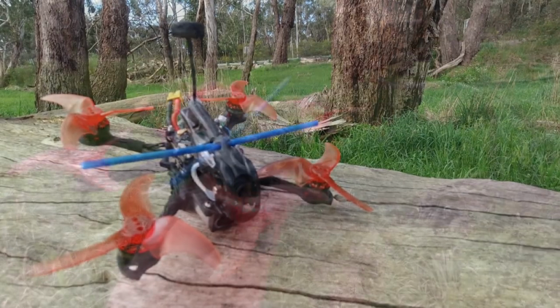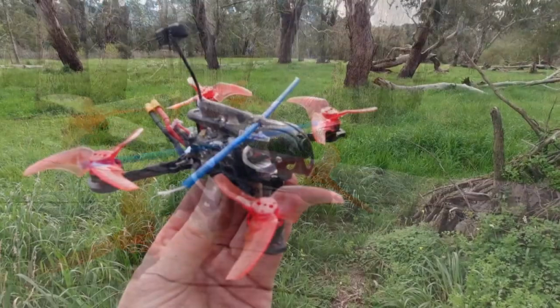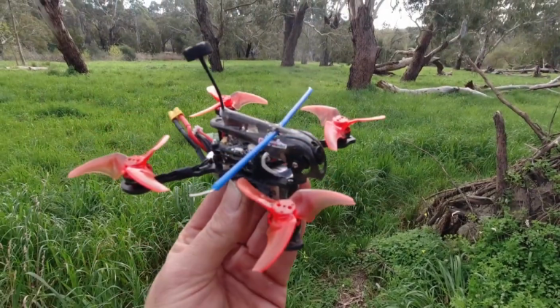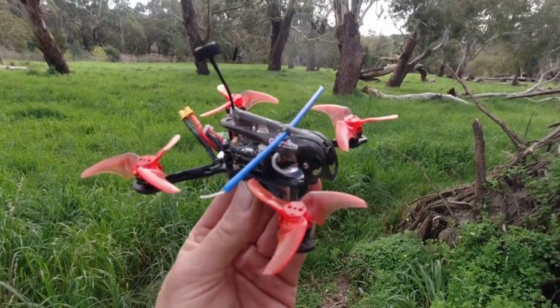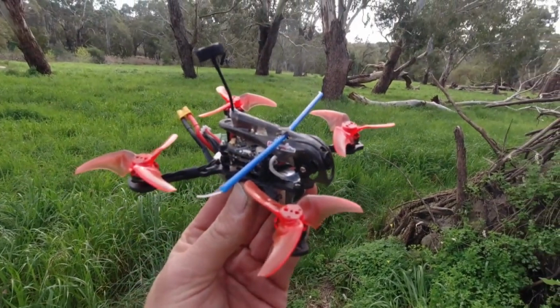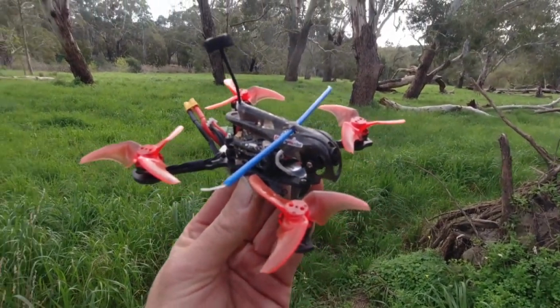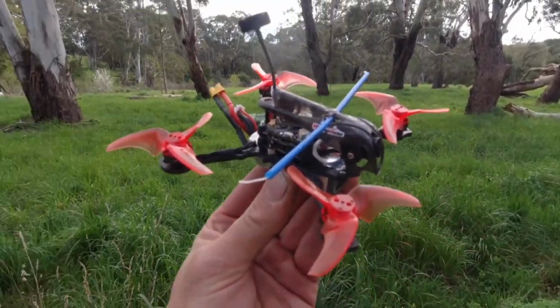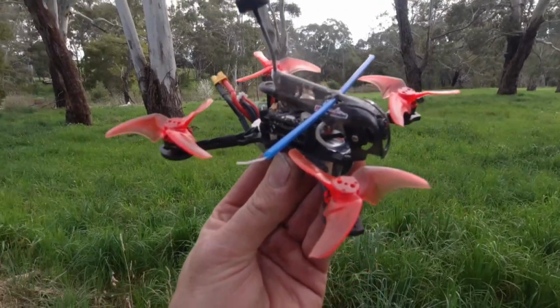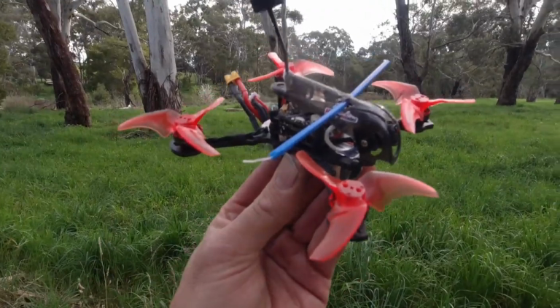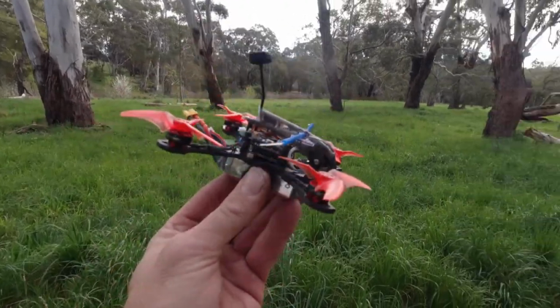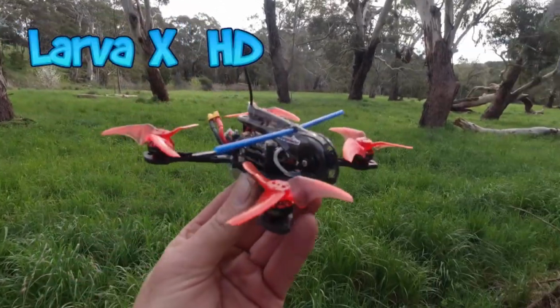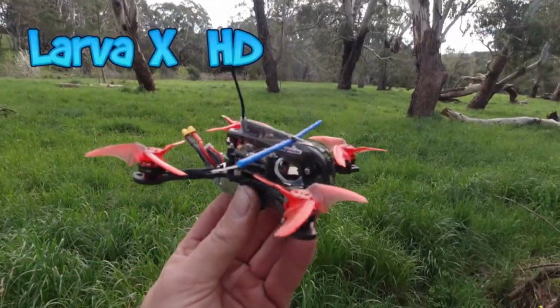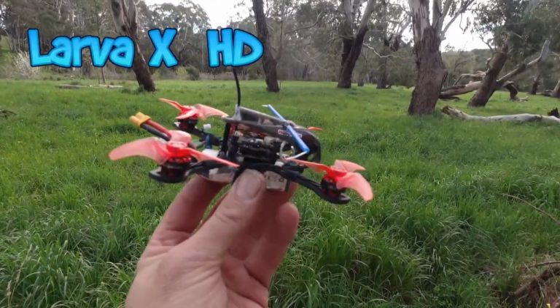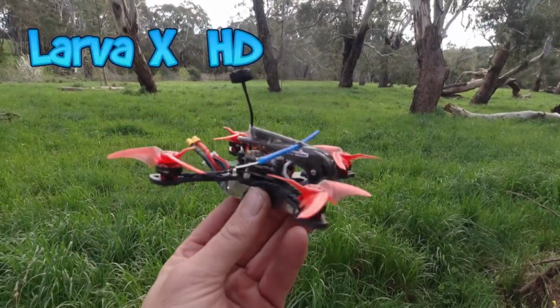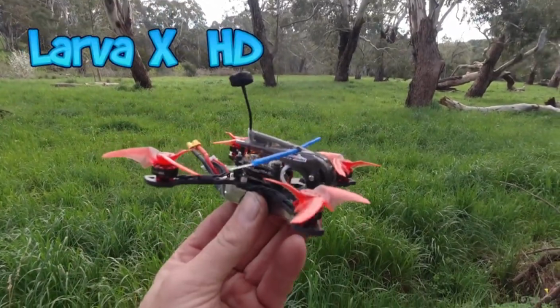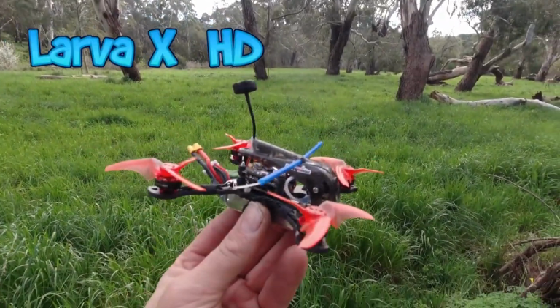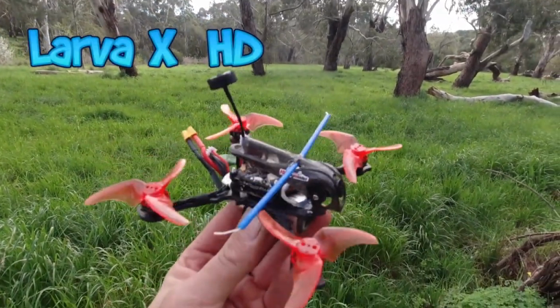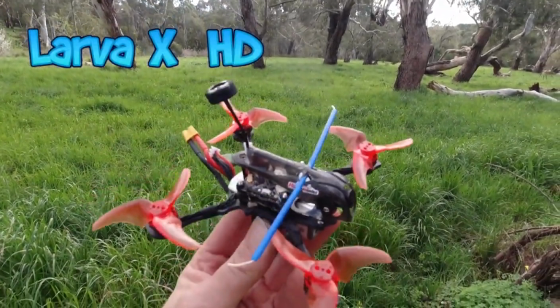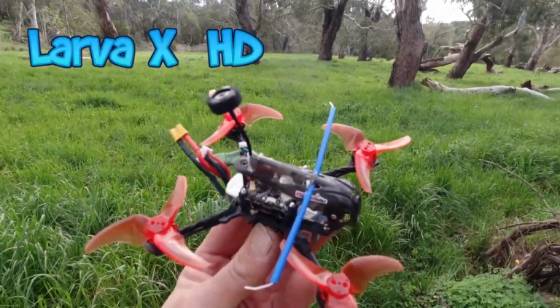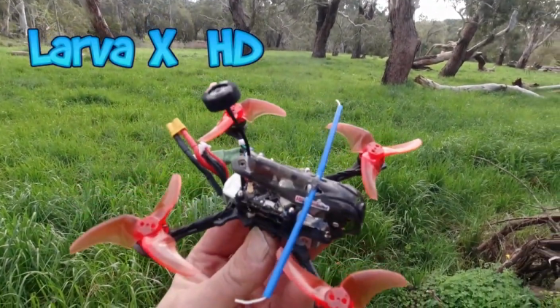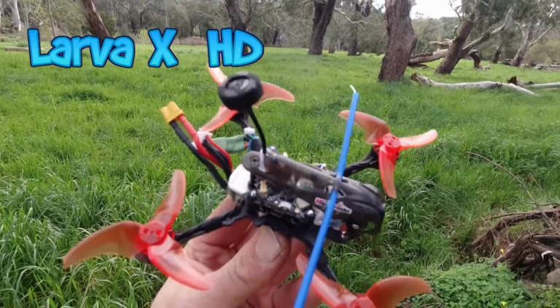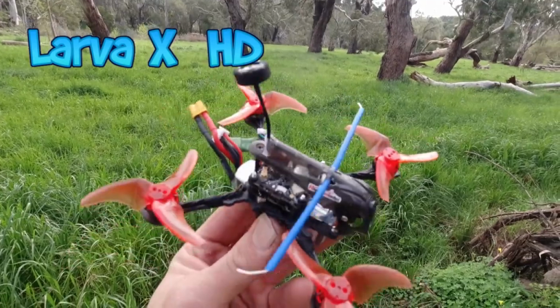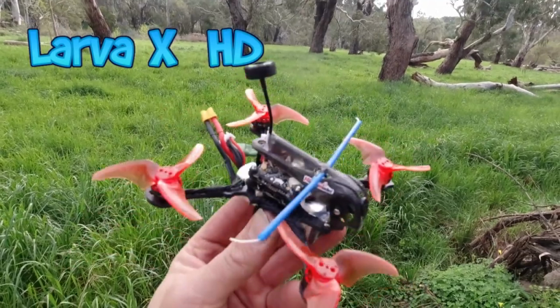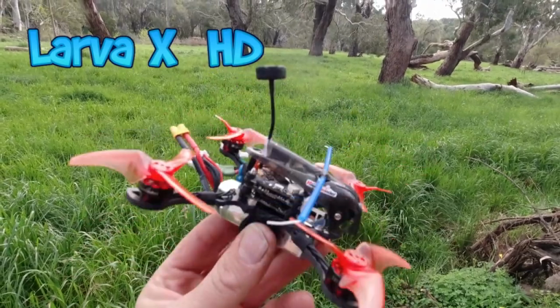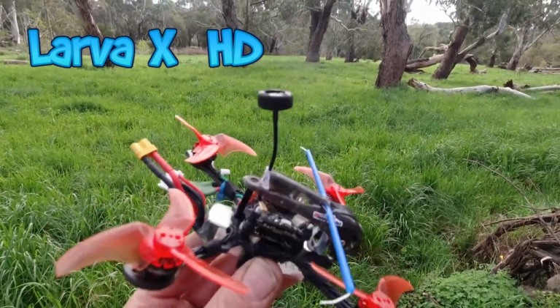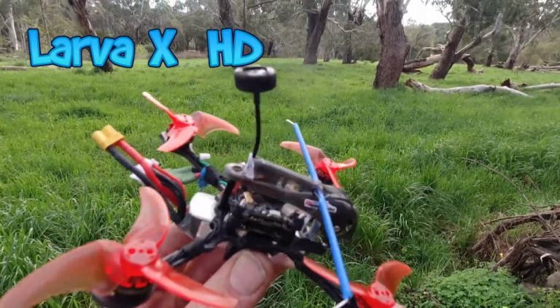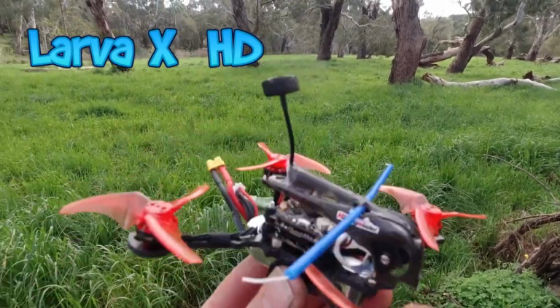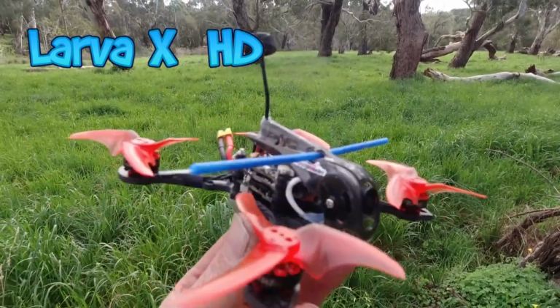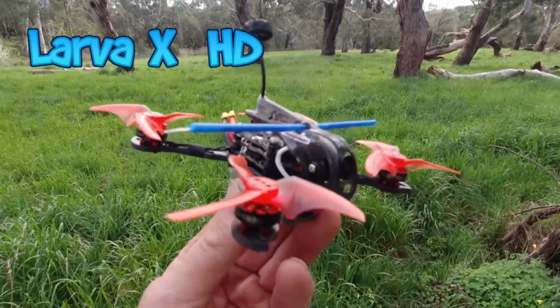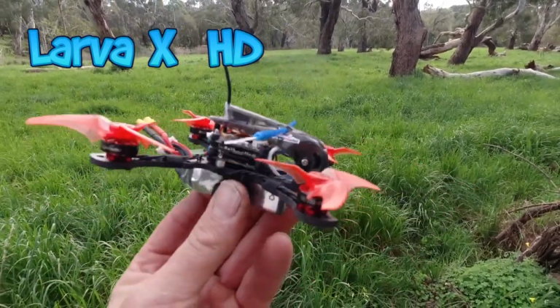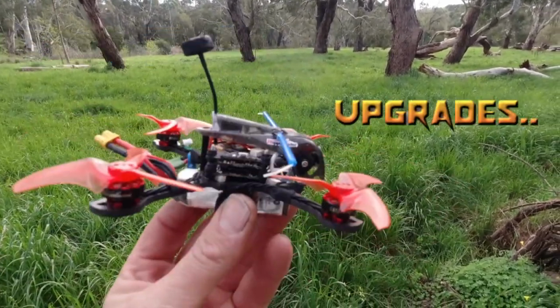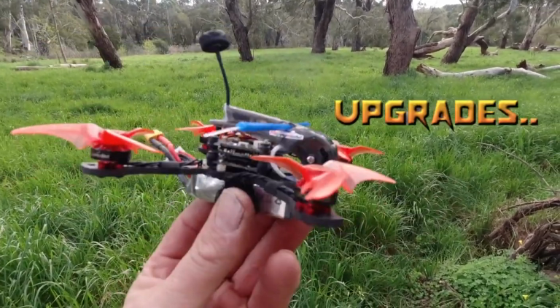G'day gang, how are you going? Skypilot here. Welcome to my channel. I've got the Happy Model Lava XHD here again. I want to test out the new lollipop right-hand circular polarized antenna I fitted yesterday. Link down below.